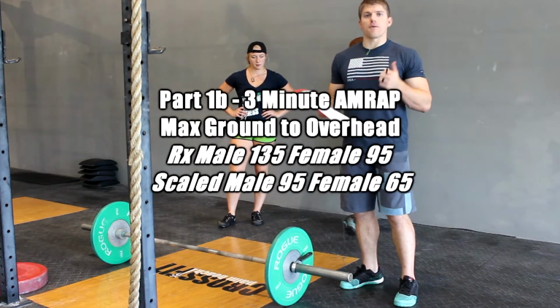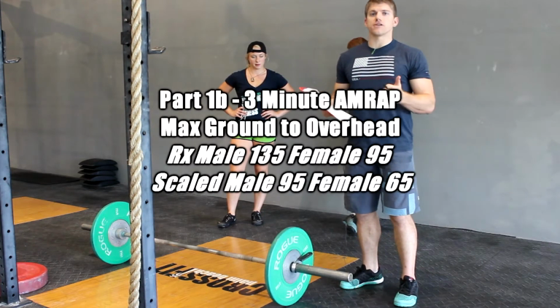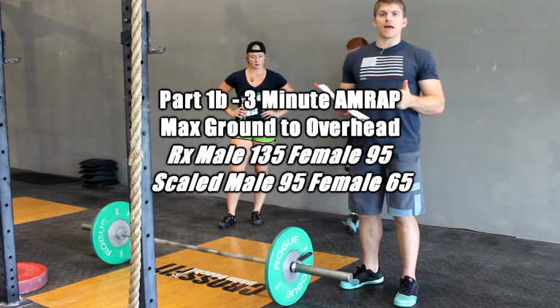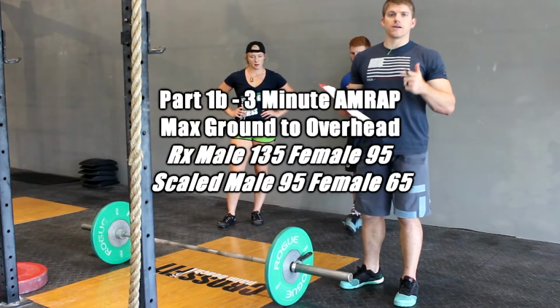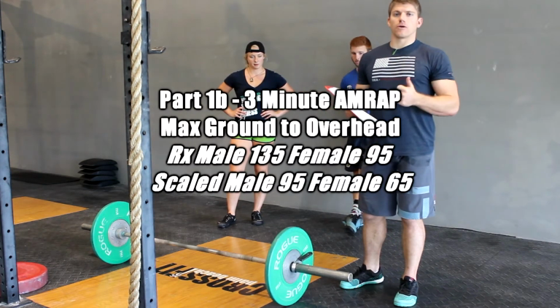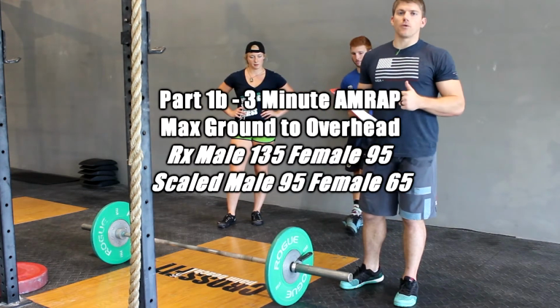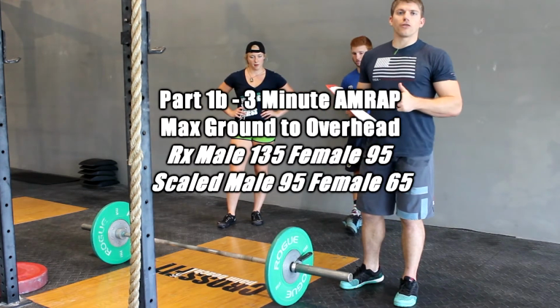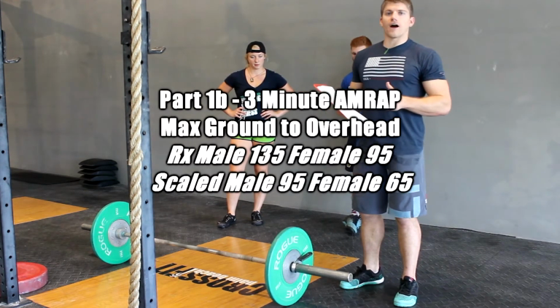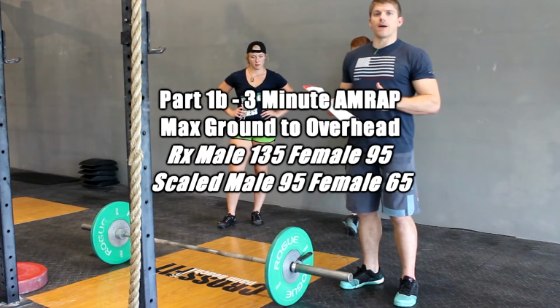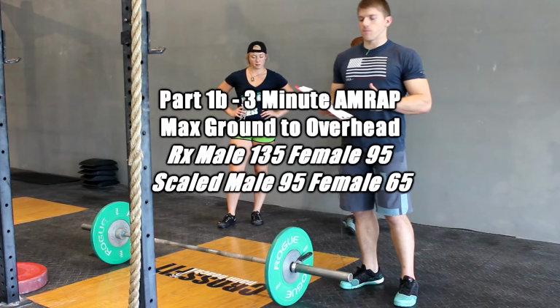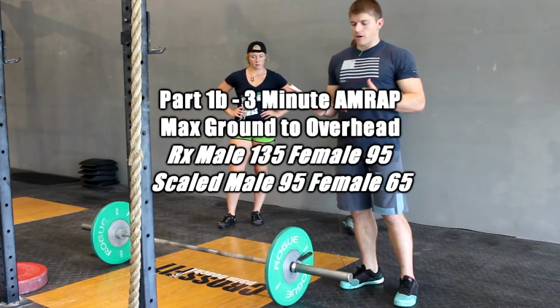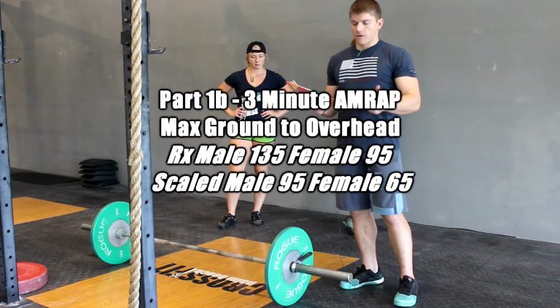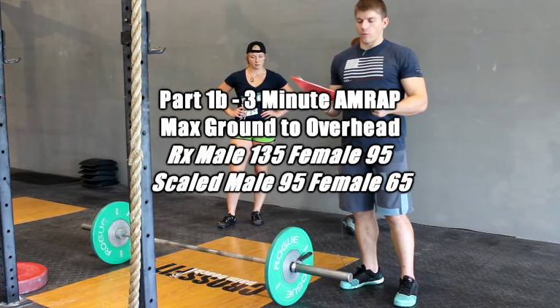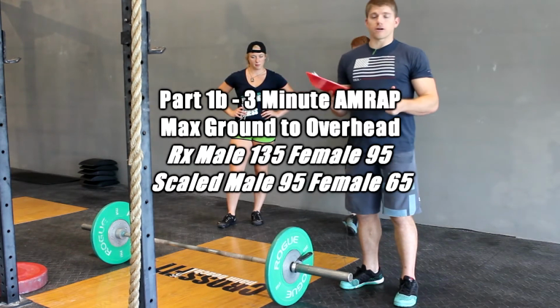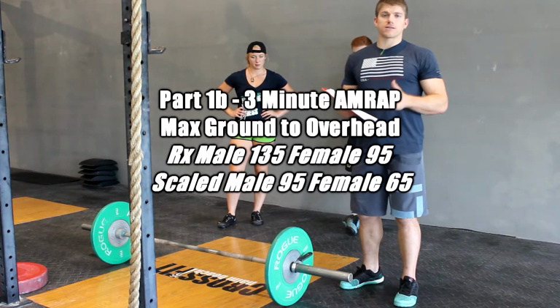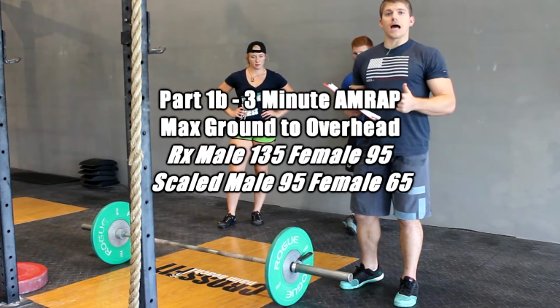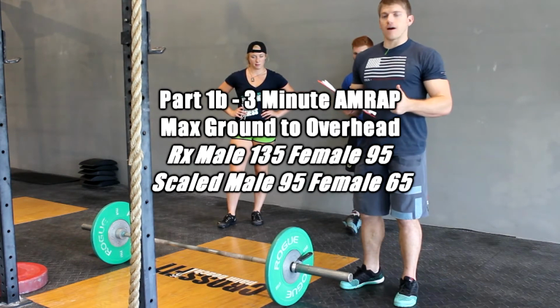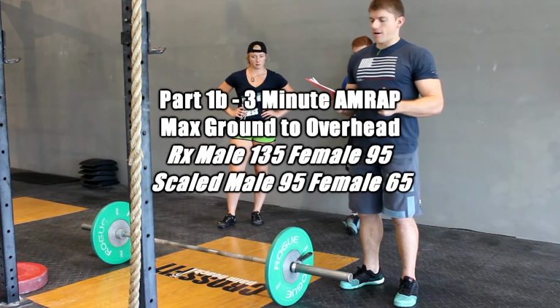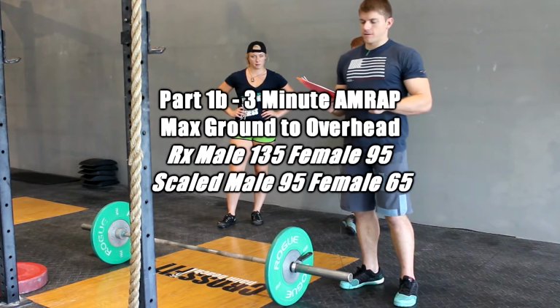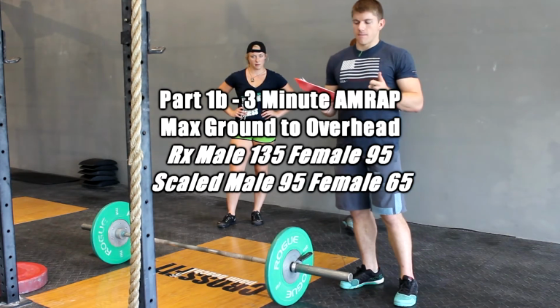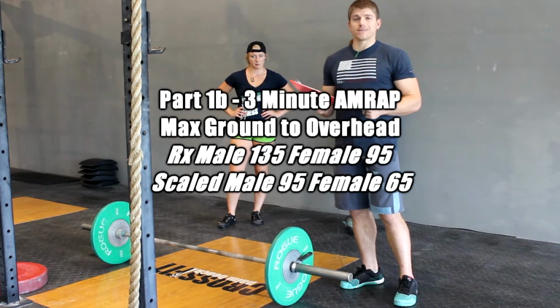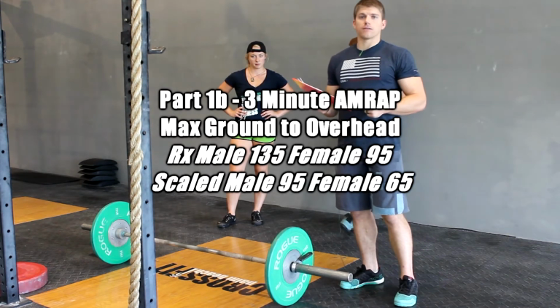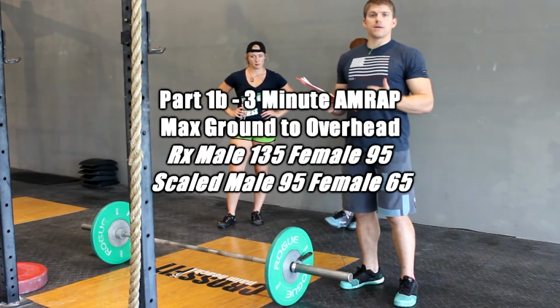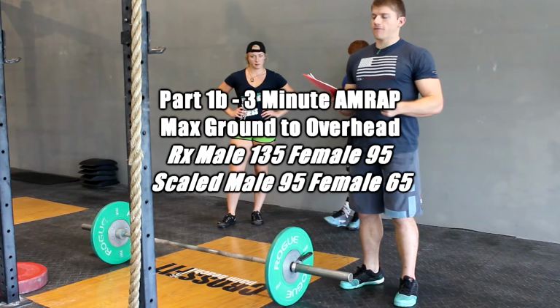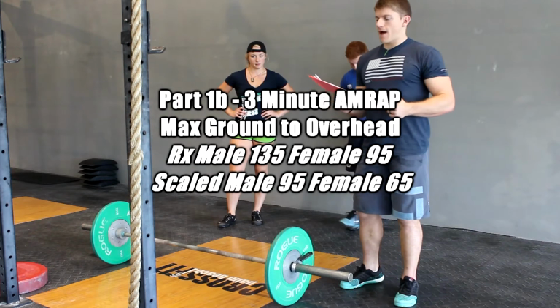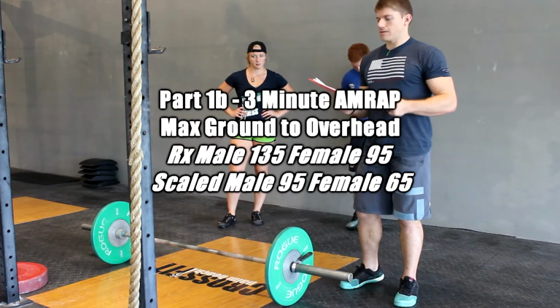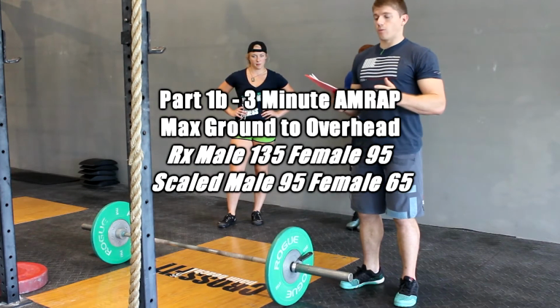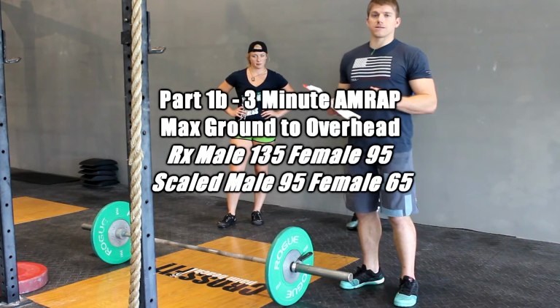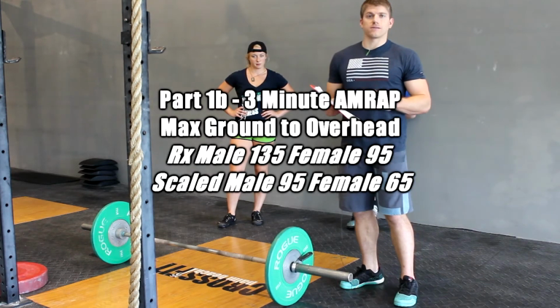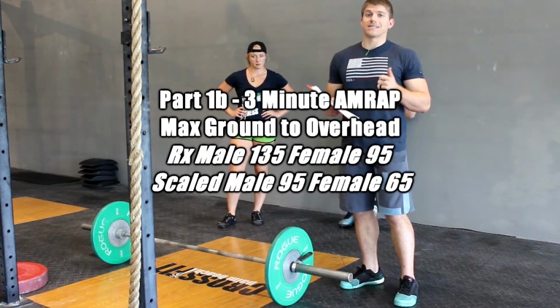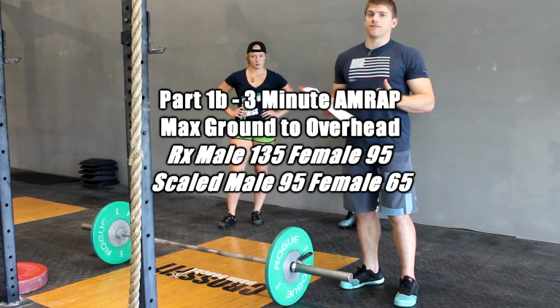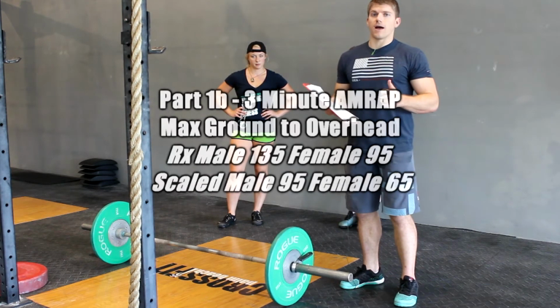For the men's RX, we're going to be putting 135 pounds on the bar. For the women's RX, it's going to be 95 pounds. Men's scale is going to be 95 pounds, and the women's scale is going to be 65 pounds.